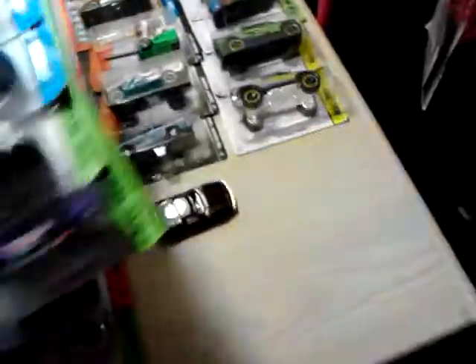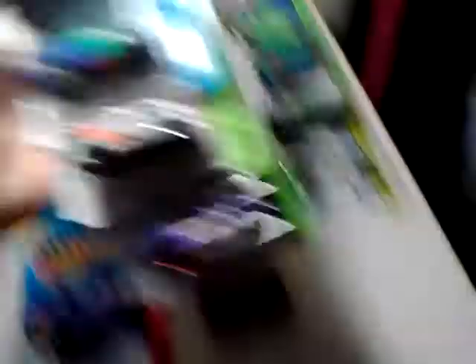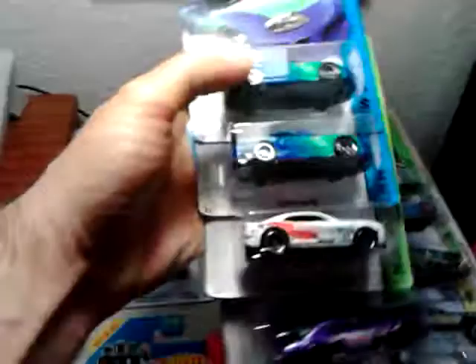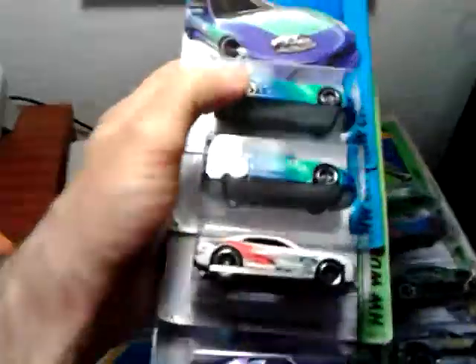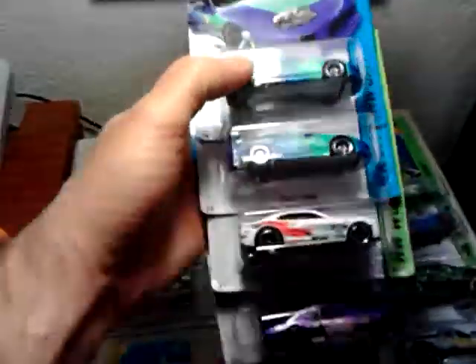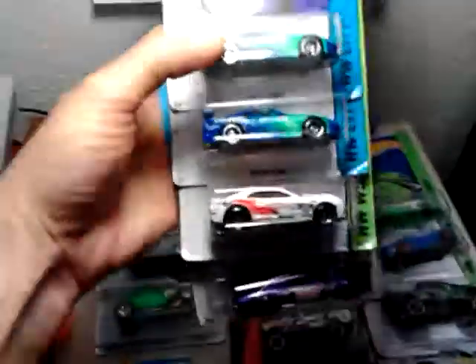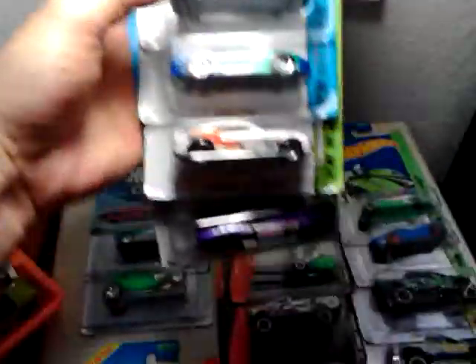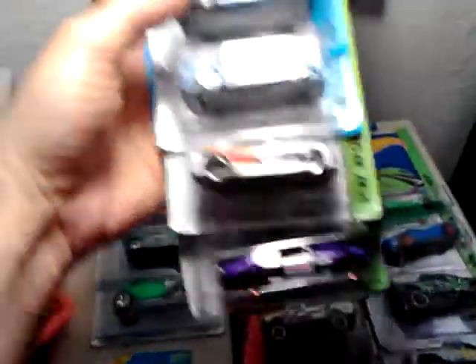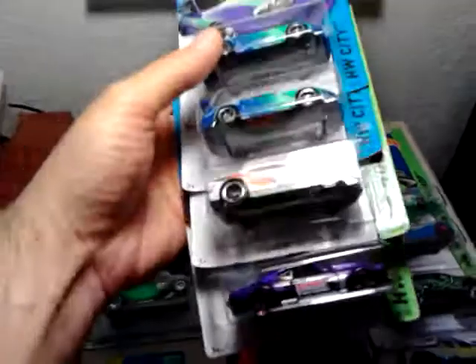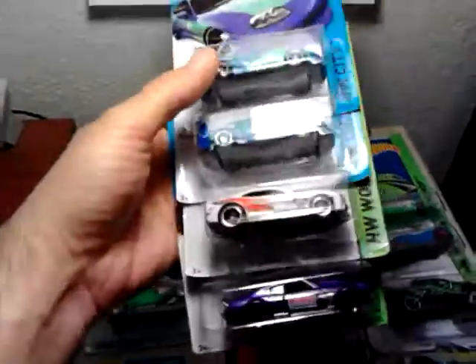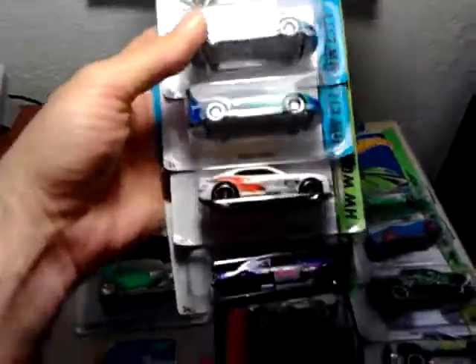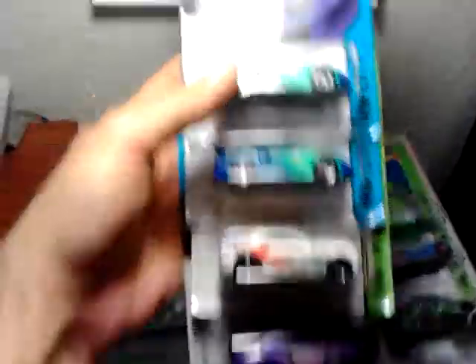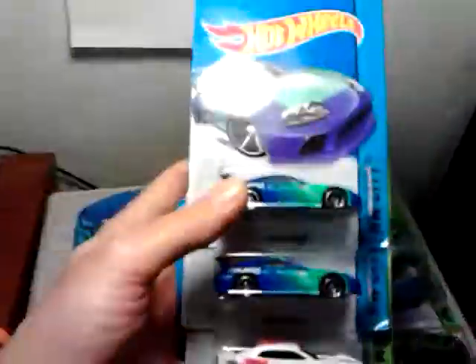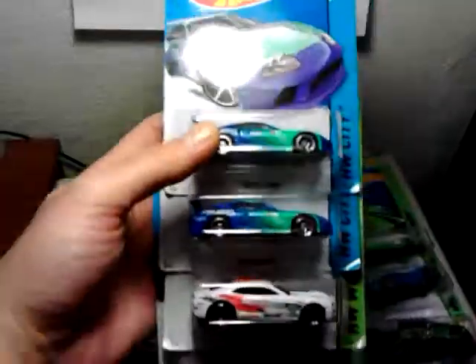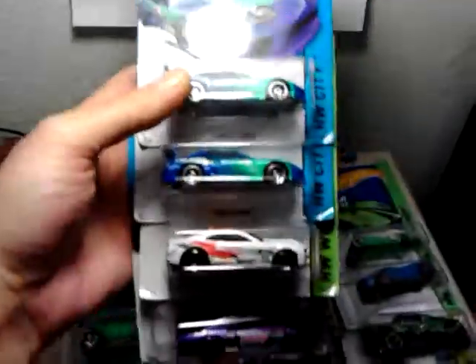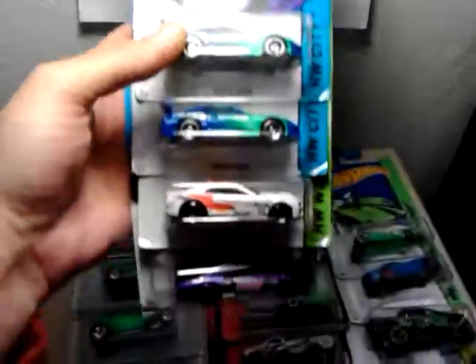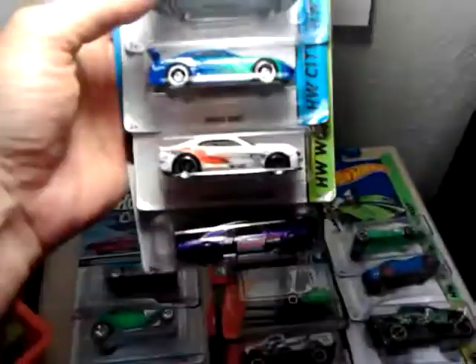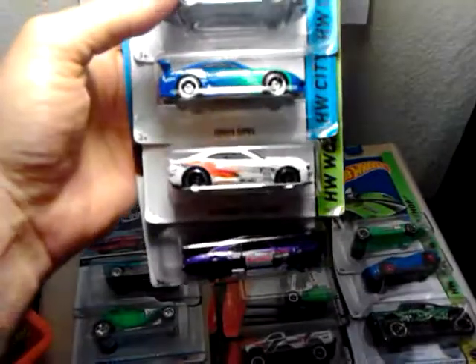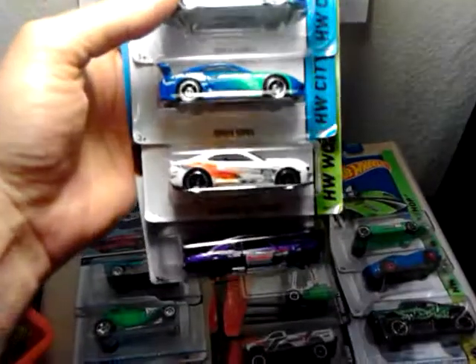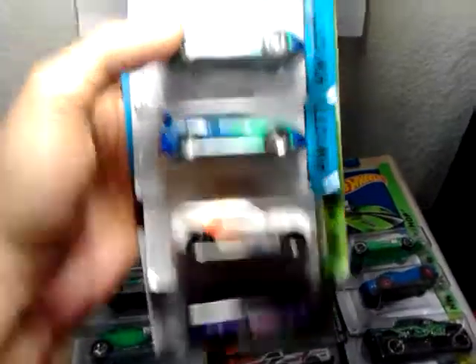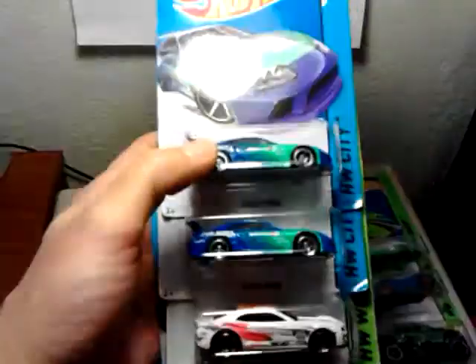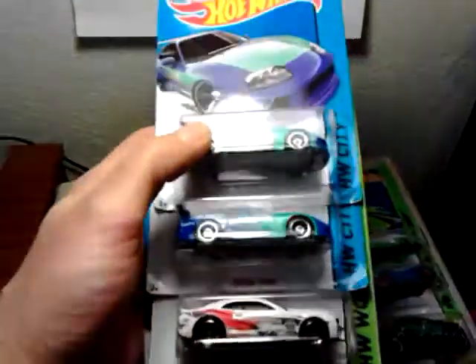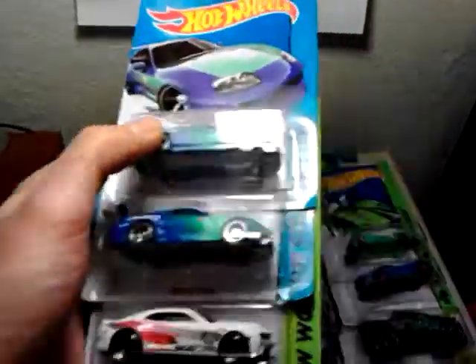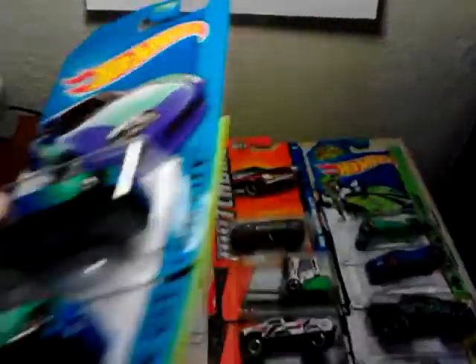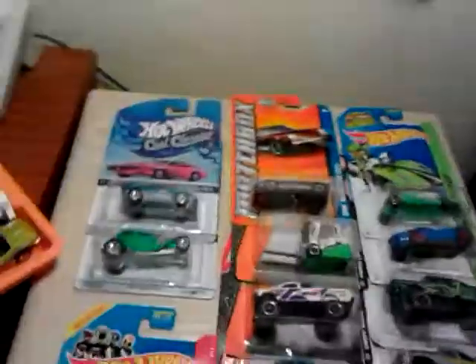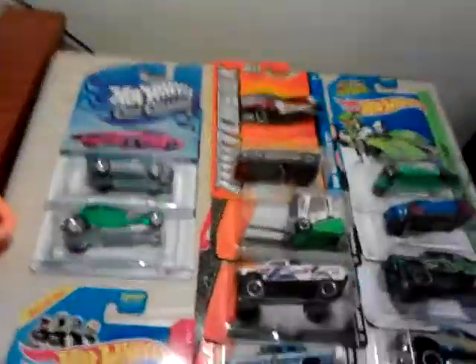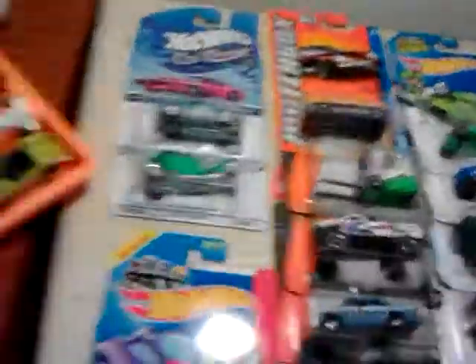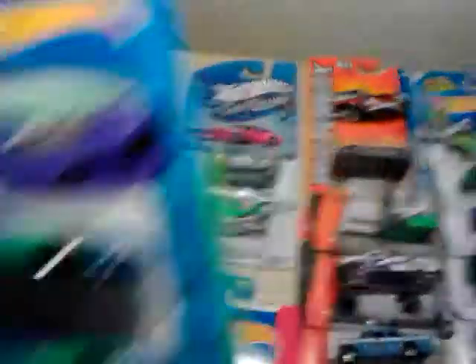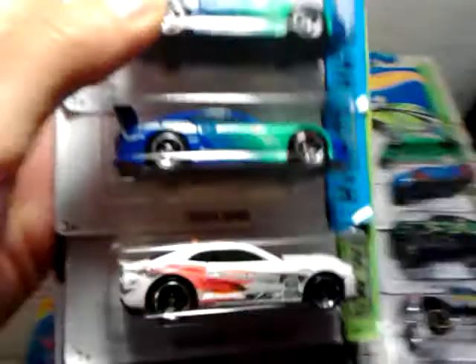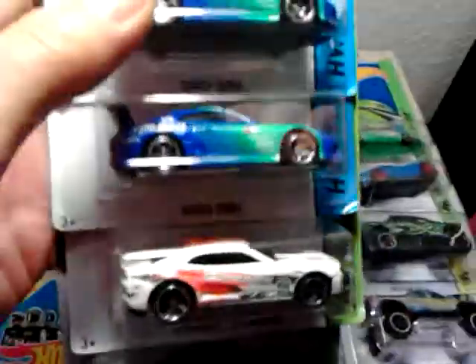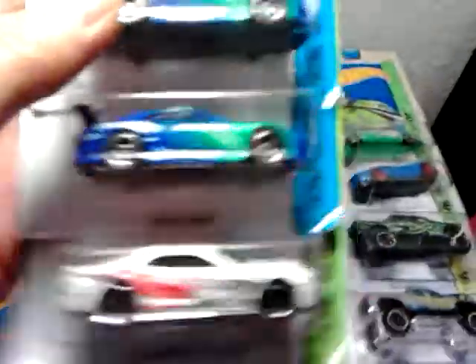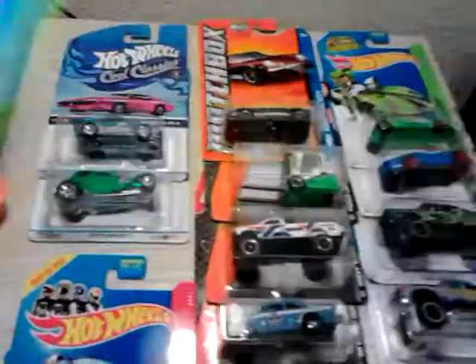I grabbed these for a Facebook friend. I just picked these up yesterday for him. I'll be showing these to him soon.